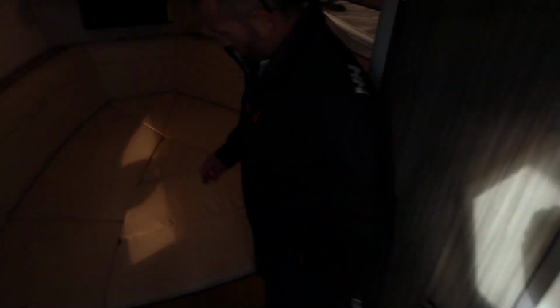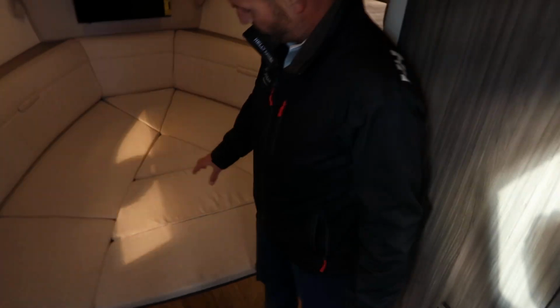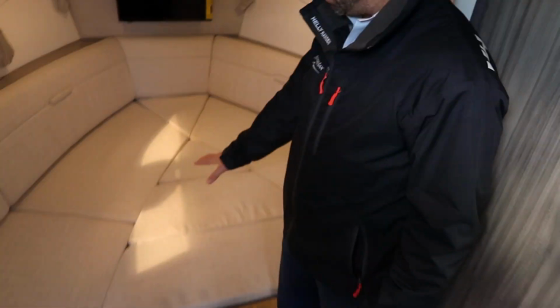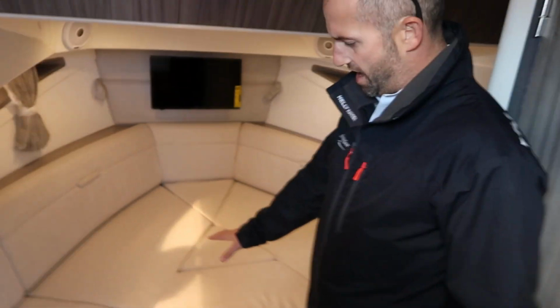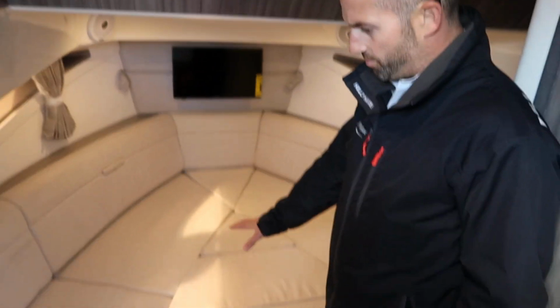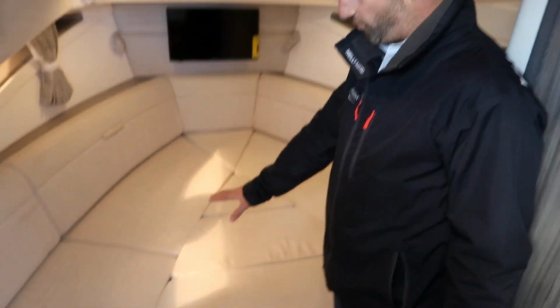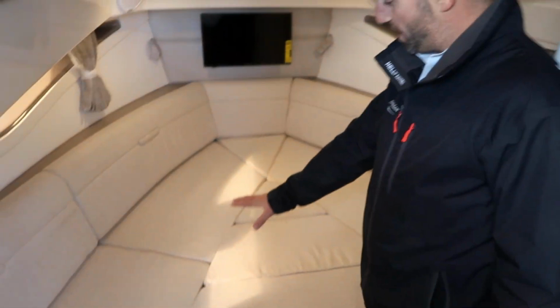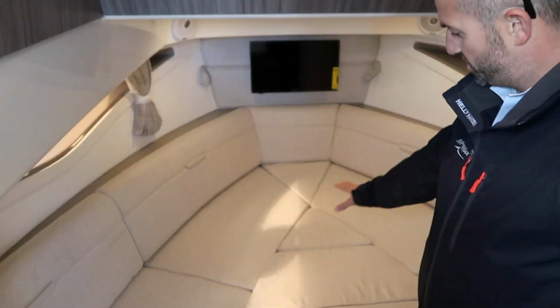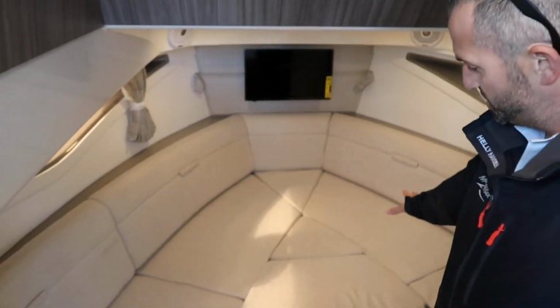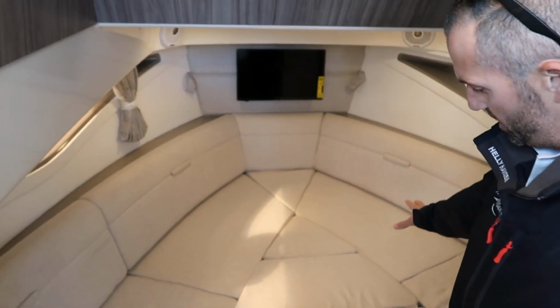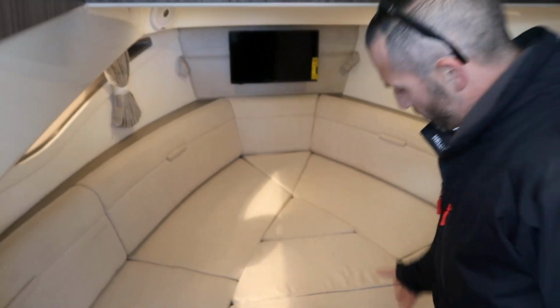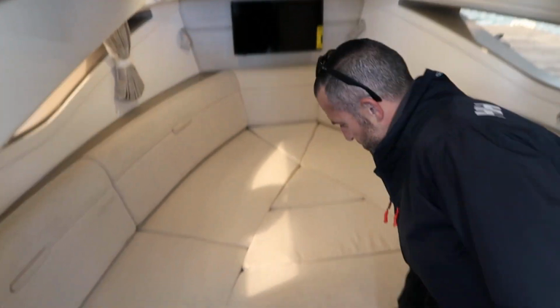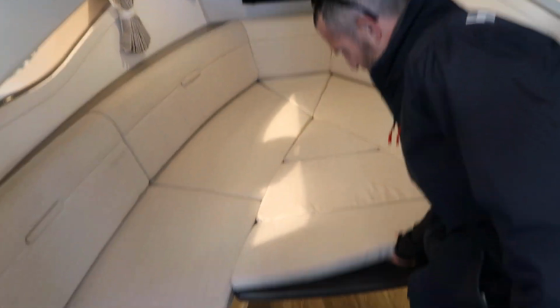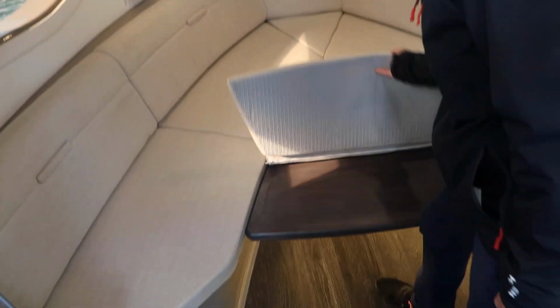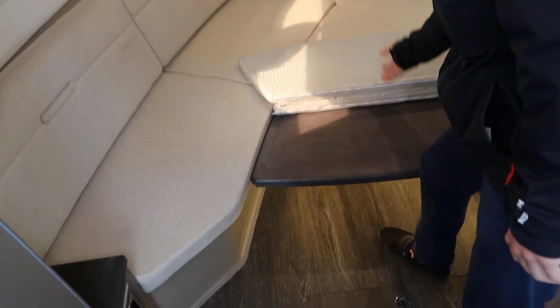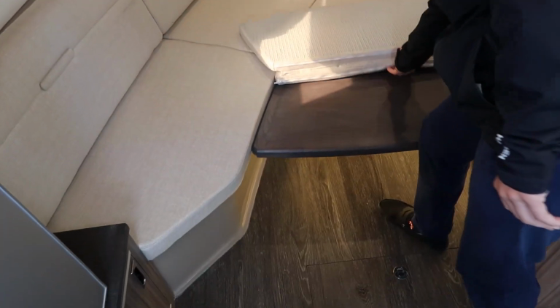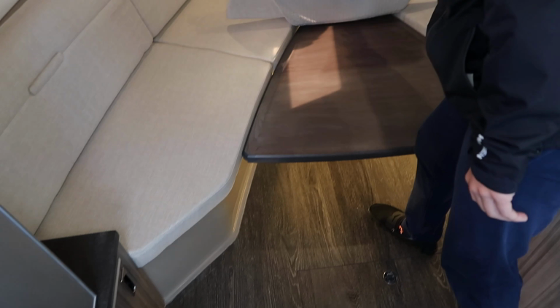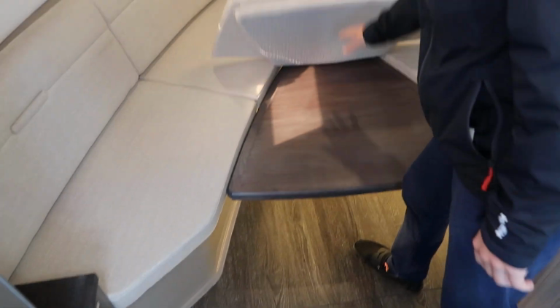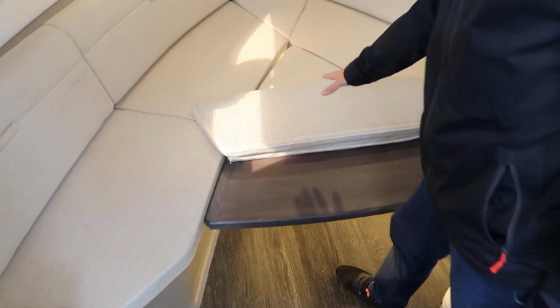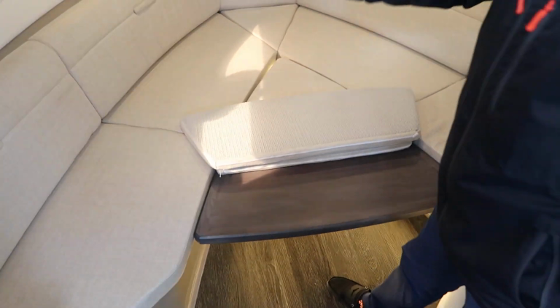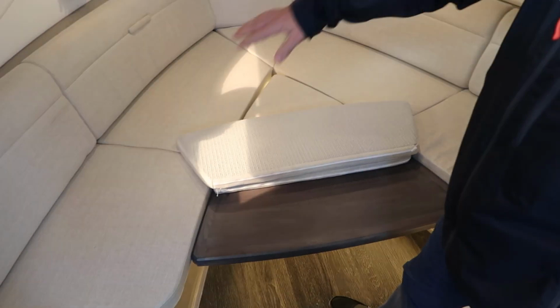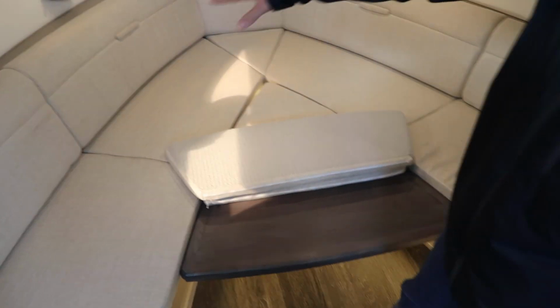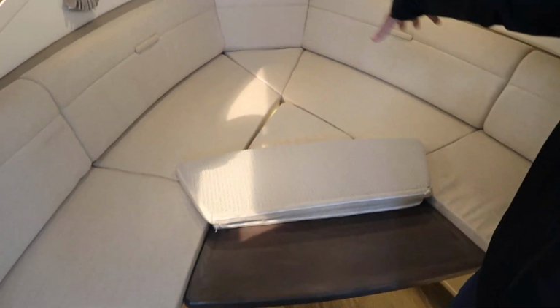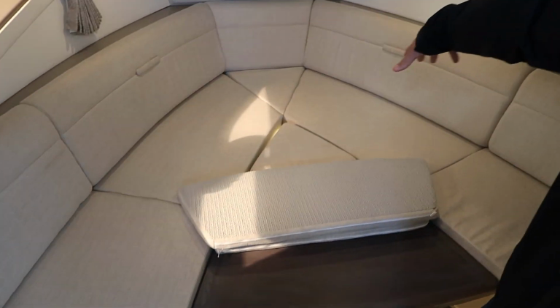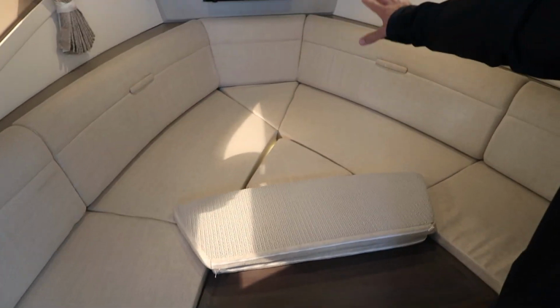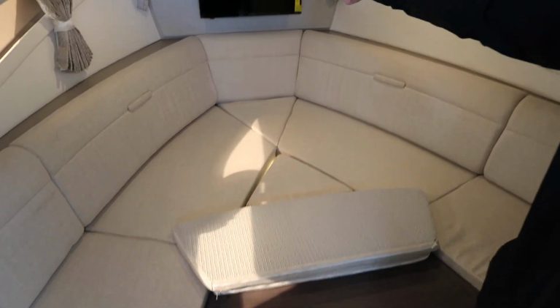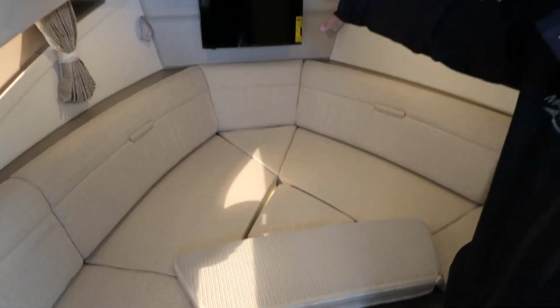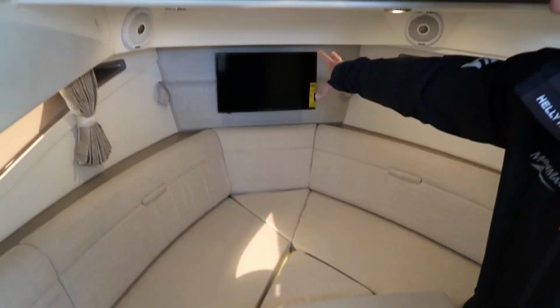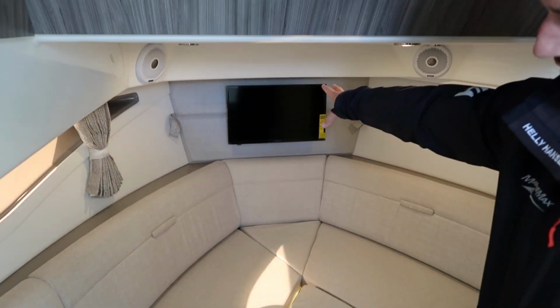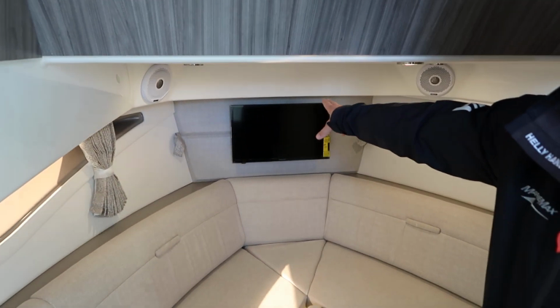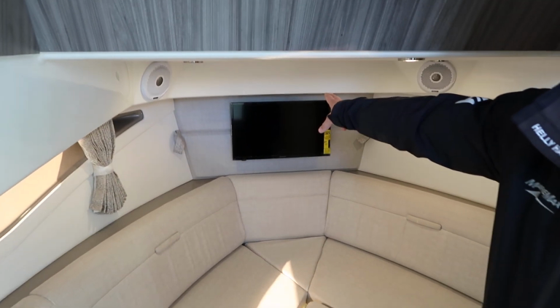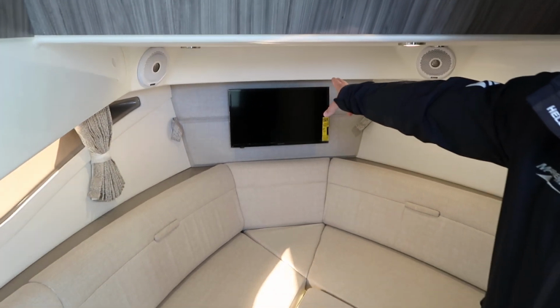You've got a full bed here as you can see. And of course this just comes up, and you do have a table that pops up so you can entertain in the forward cabin. Flat screen TV with DVD player.